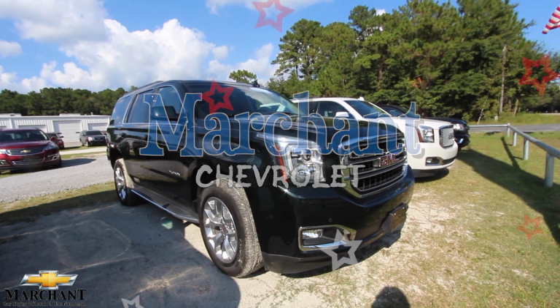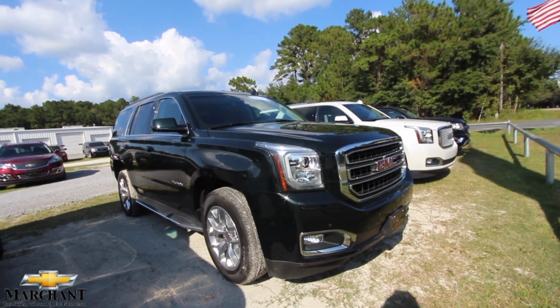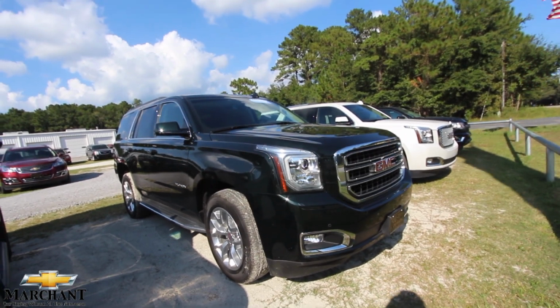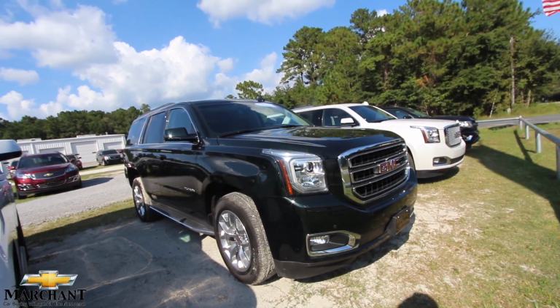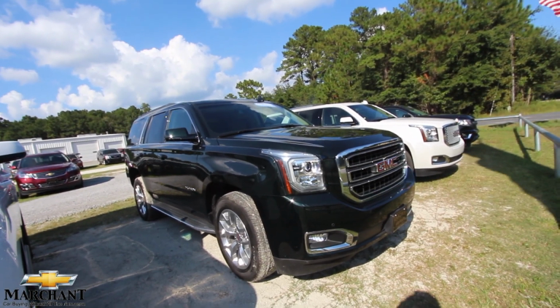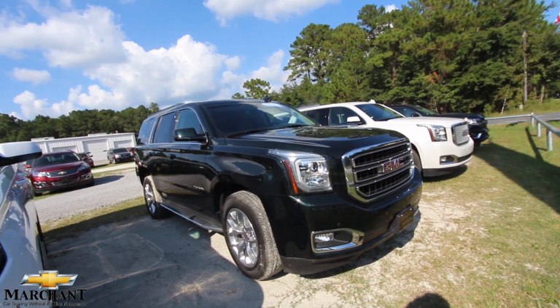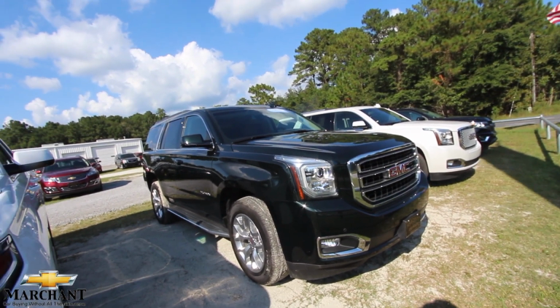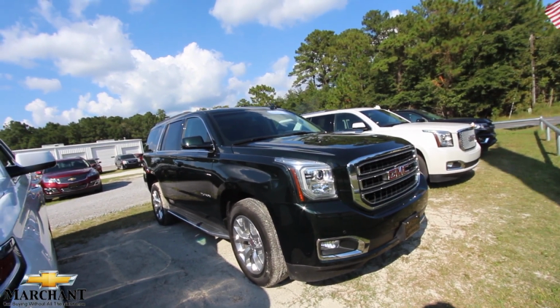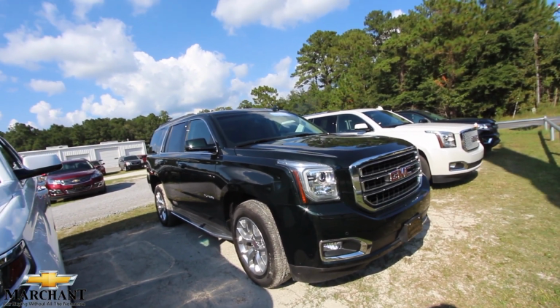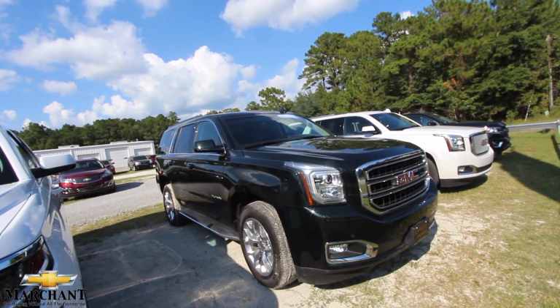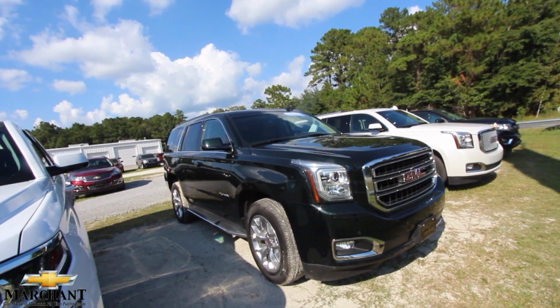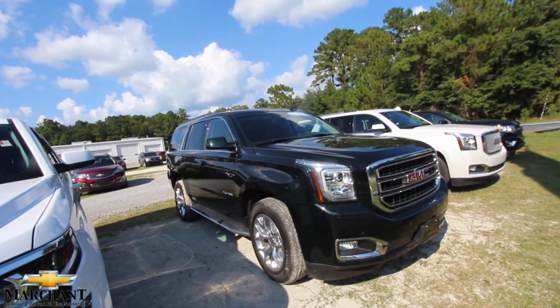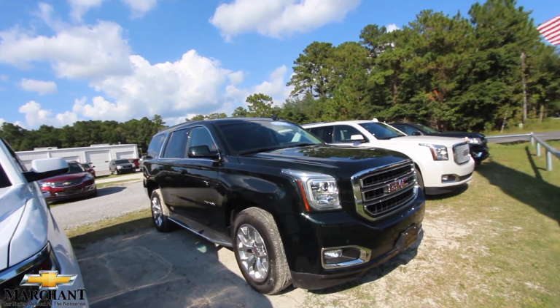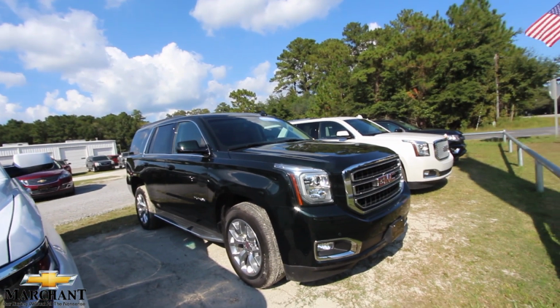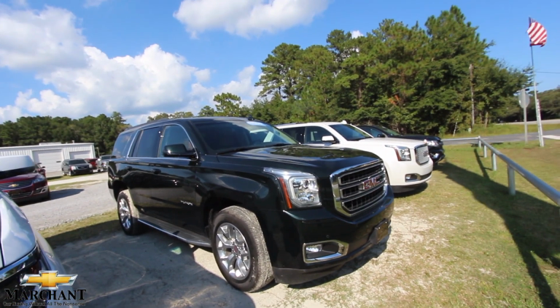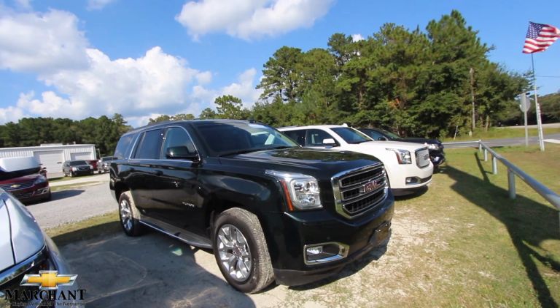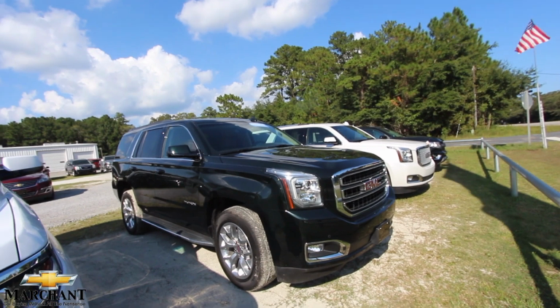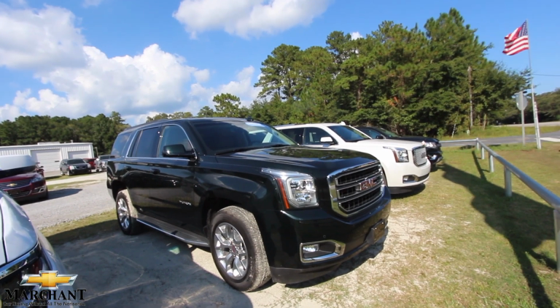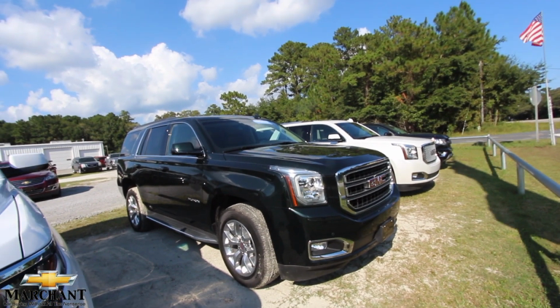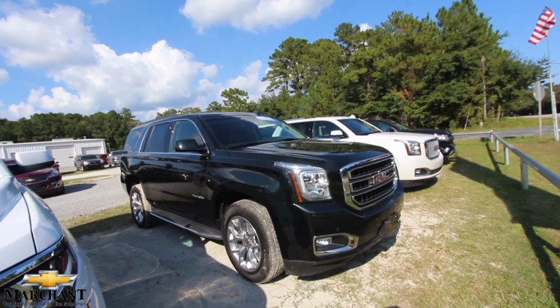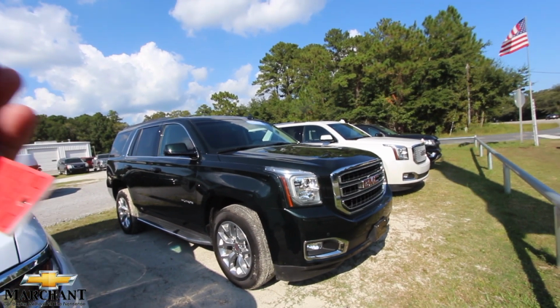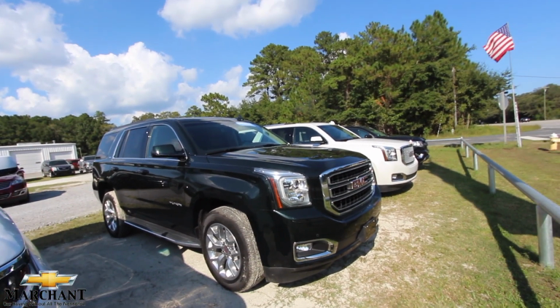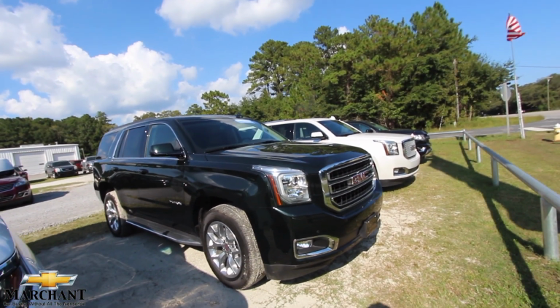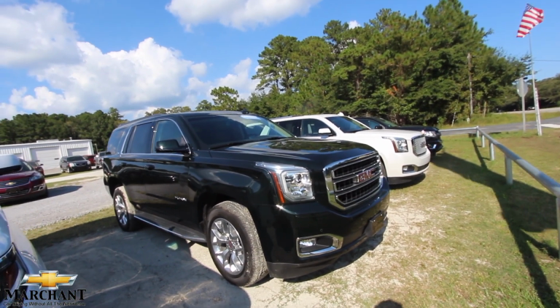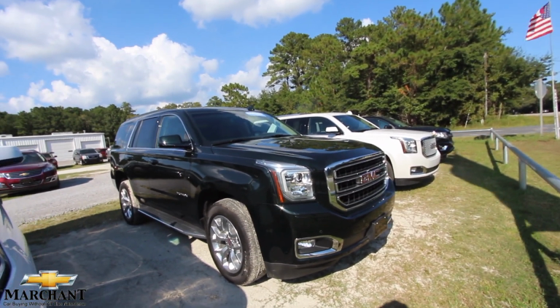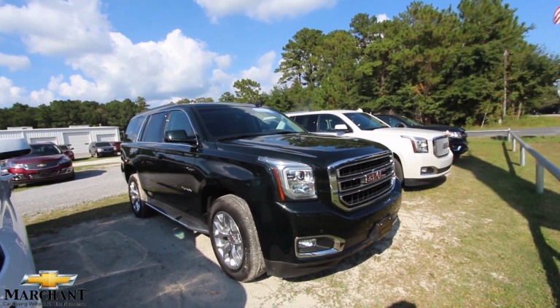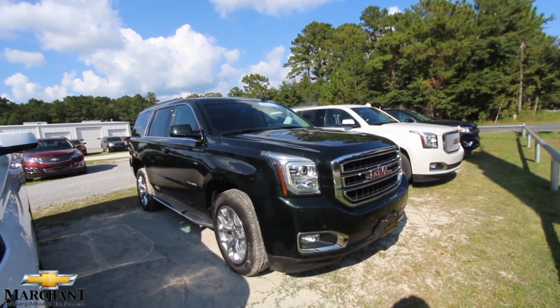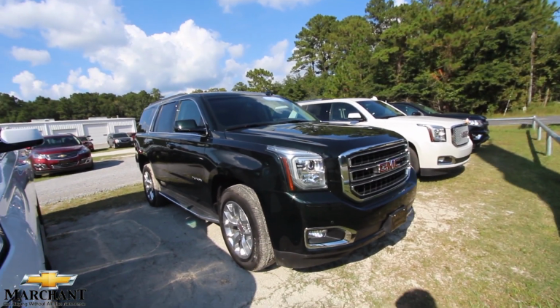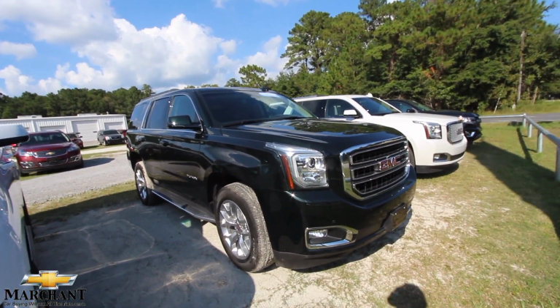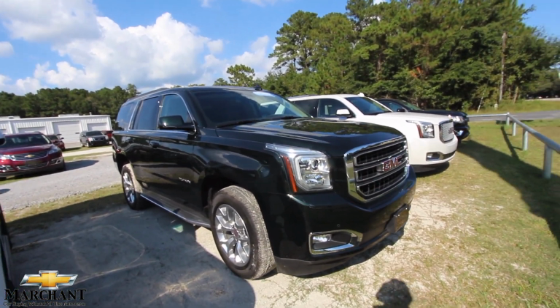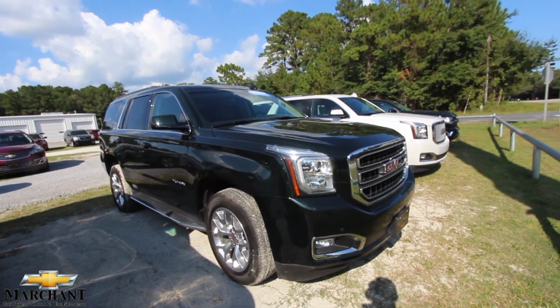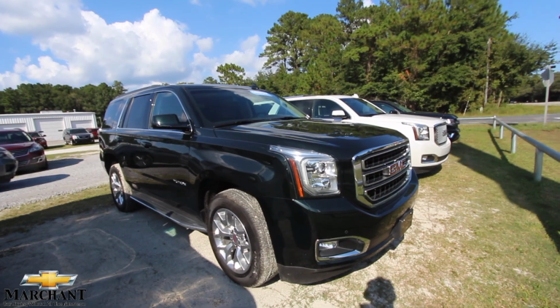What's up, everybody? Welcome back again to Charleston Car Videos at Marchant Chevrolet. We're taking a little break from the trucks for a minute, and we're looking at SUVs on this beautiful Saturday in September 2018.